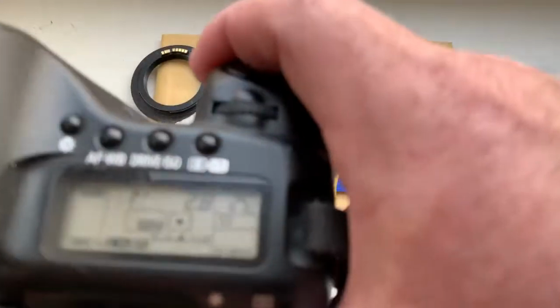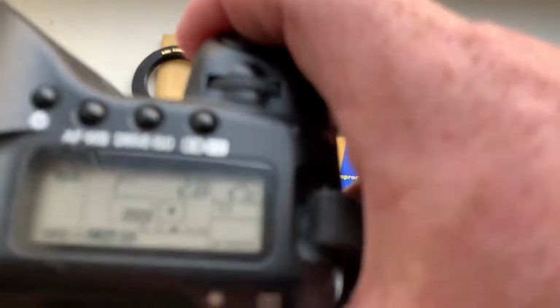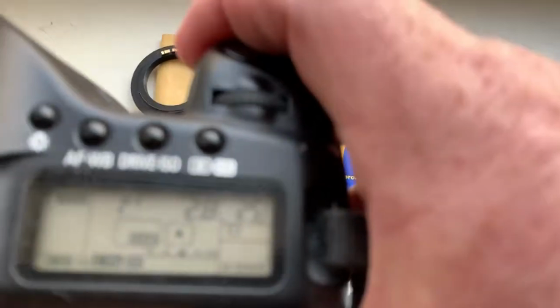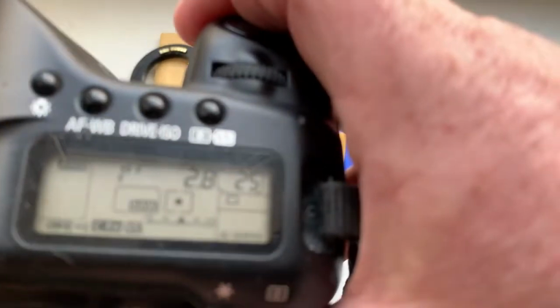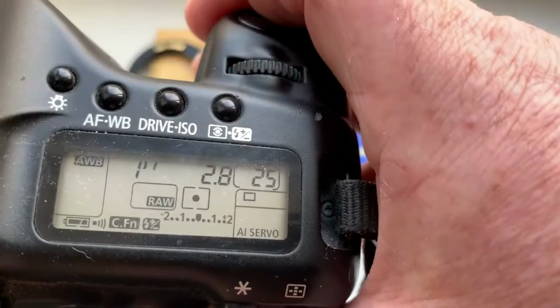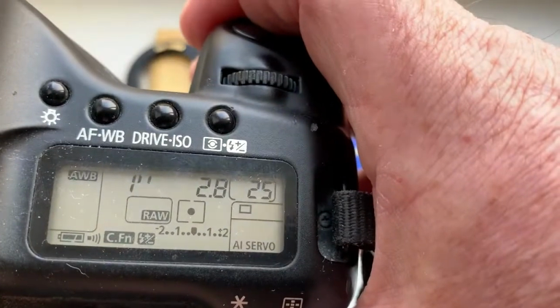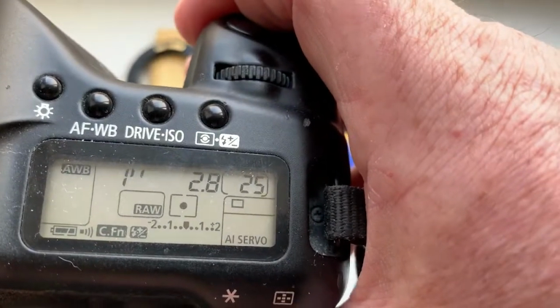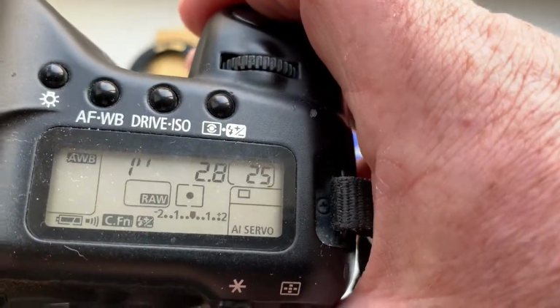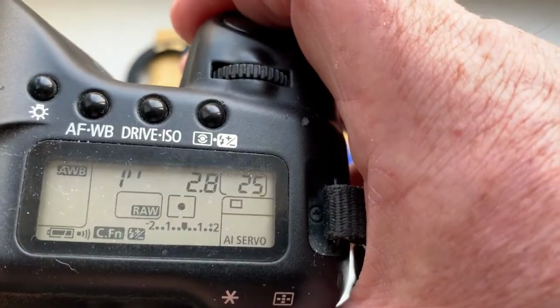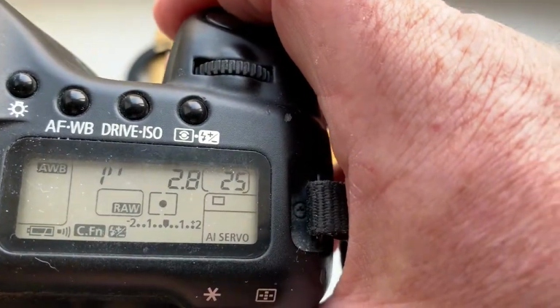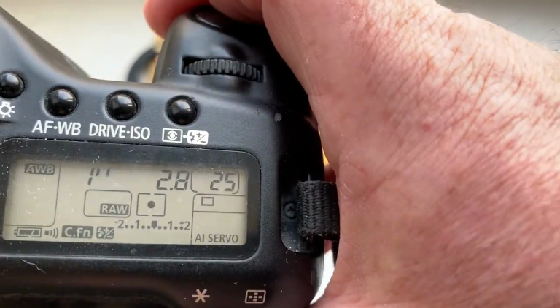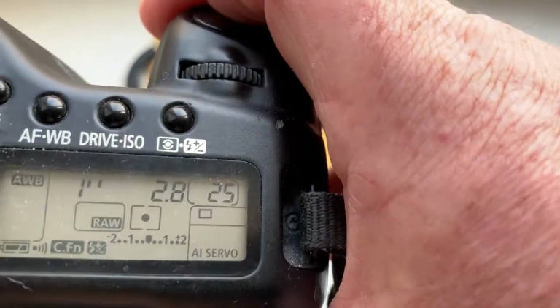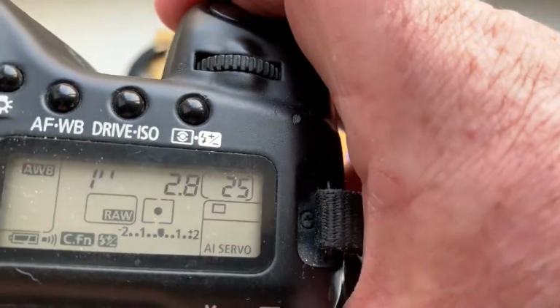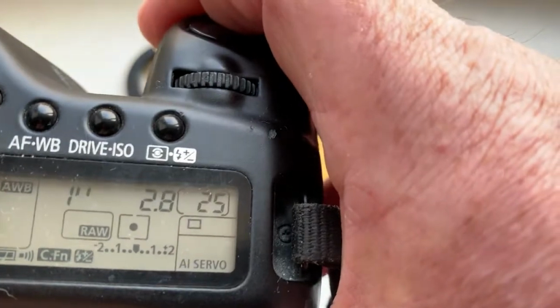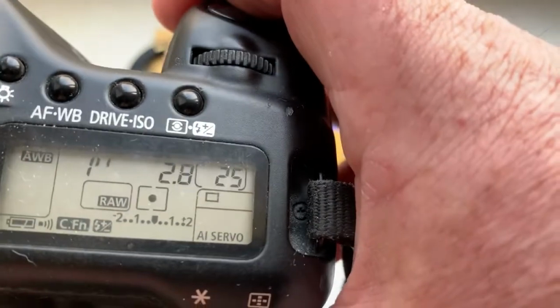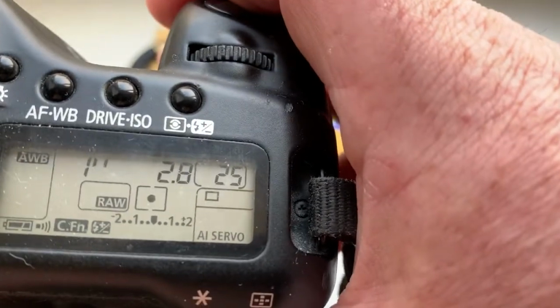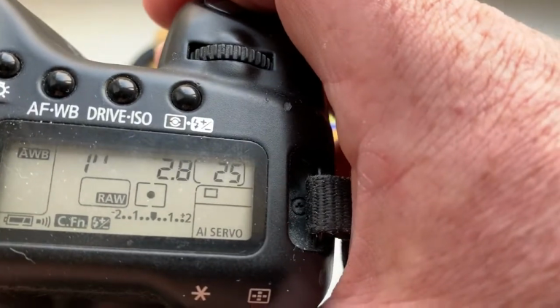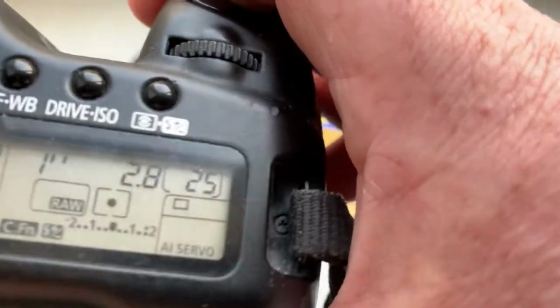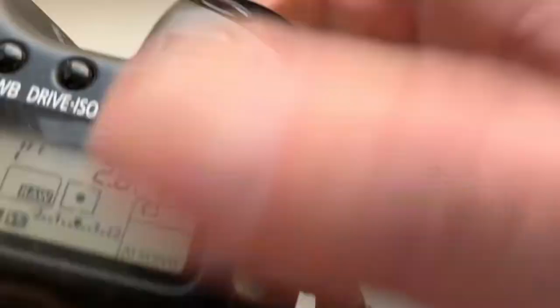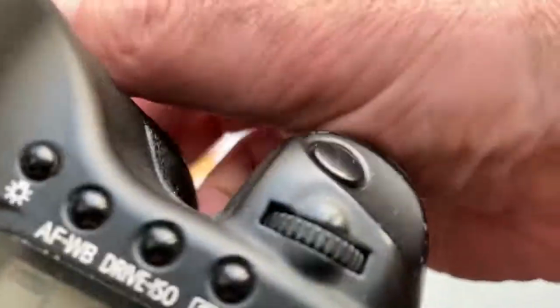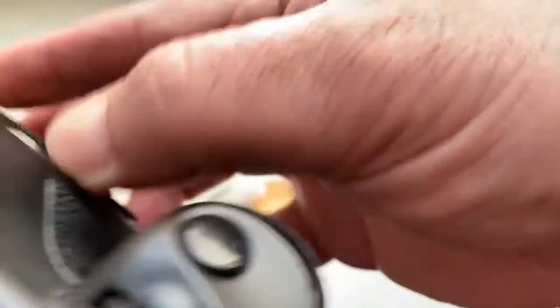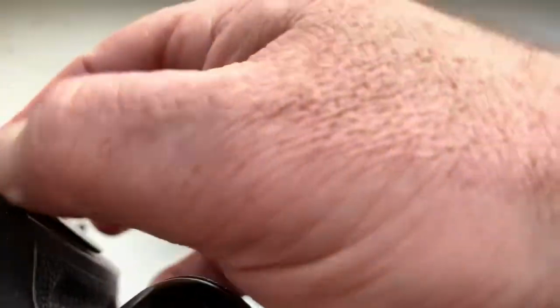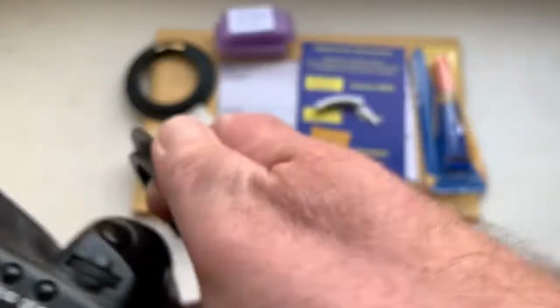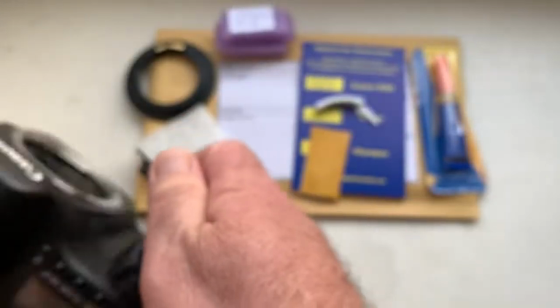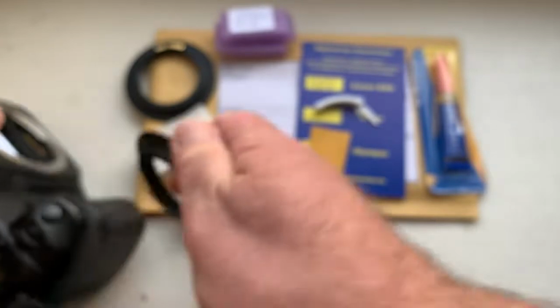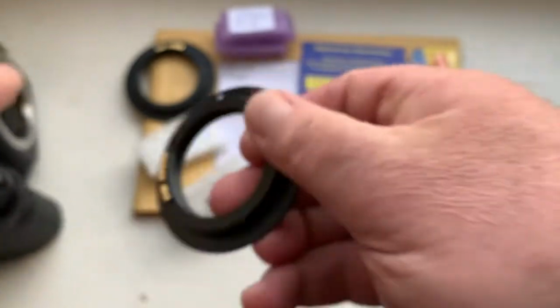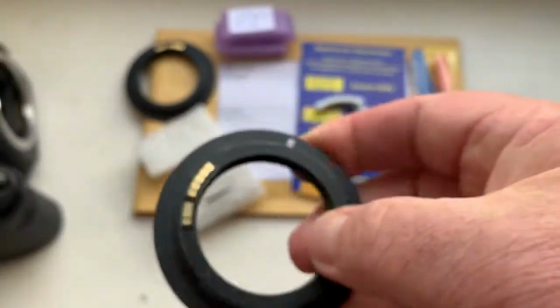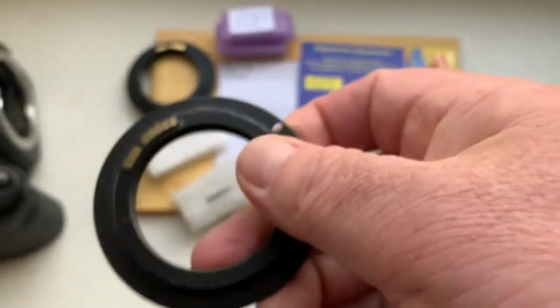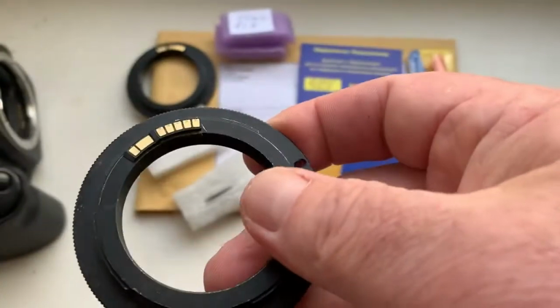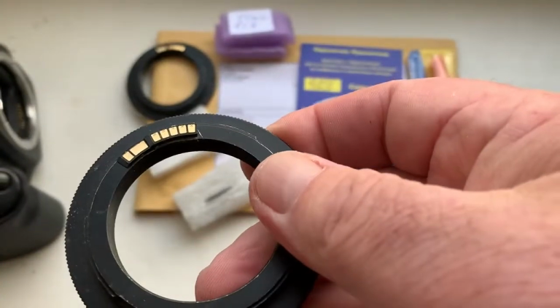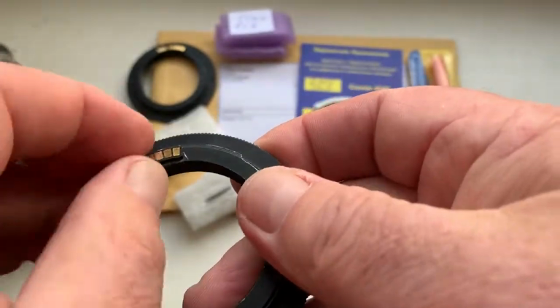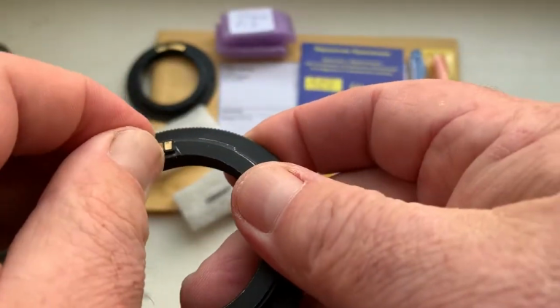I pre-programmed the chip: focal length is 35 millimeter, aperture to rotate, delay time to enter program mode is one second. Then install the chip when your camera shows the aperture.